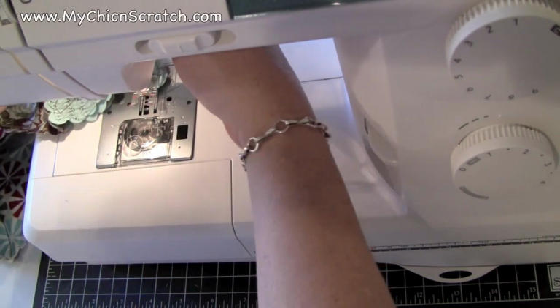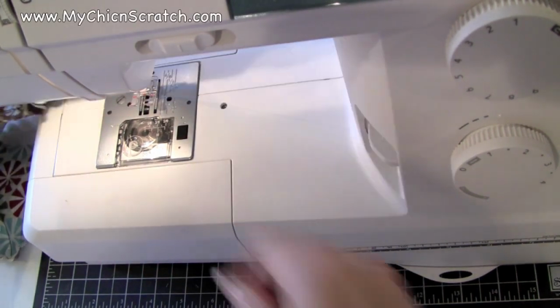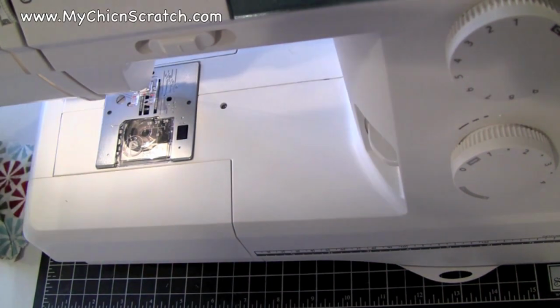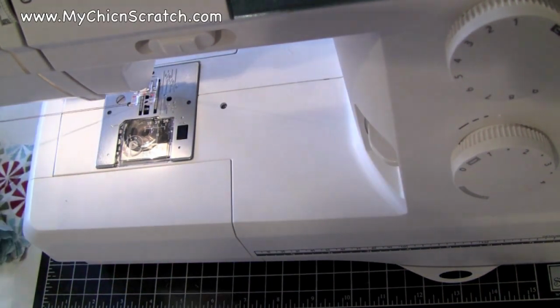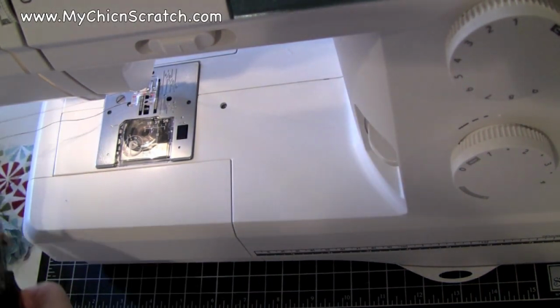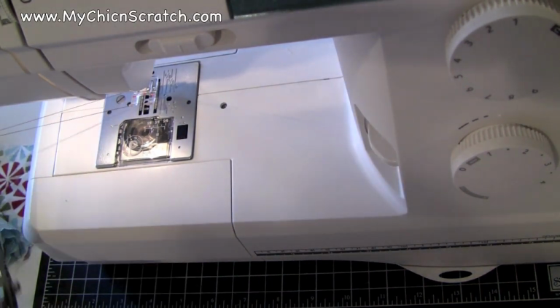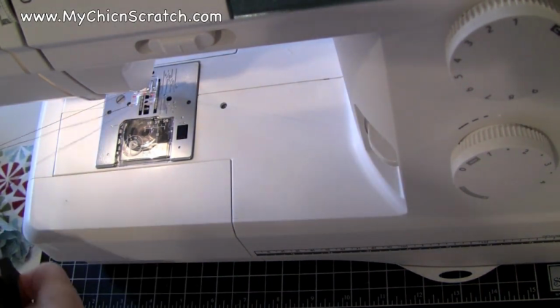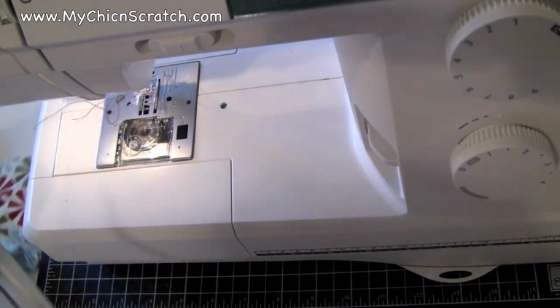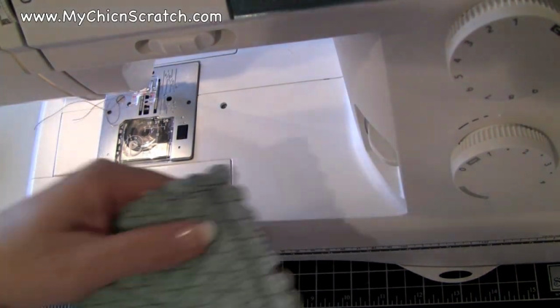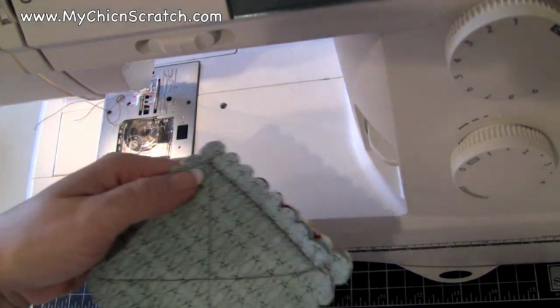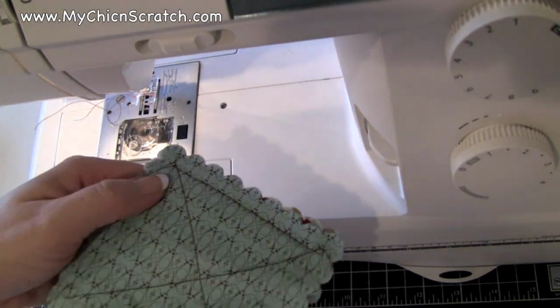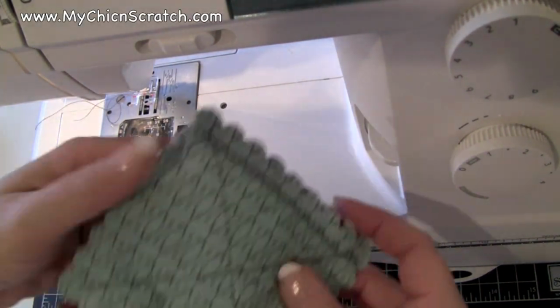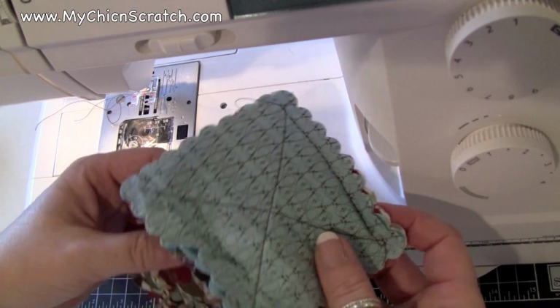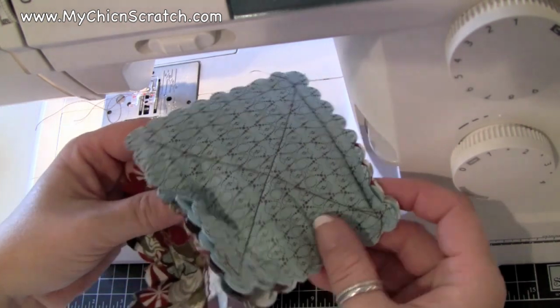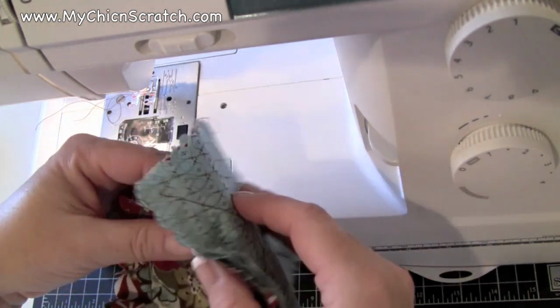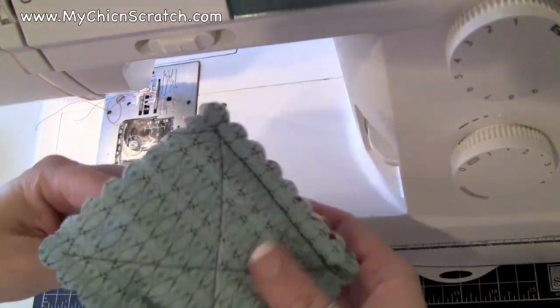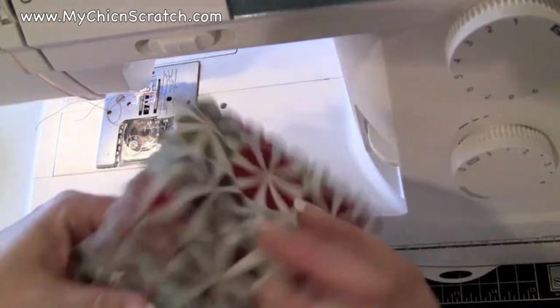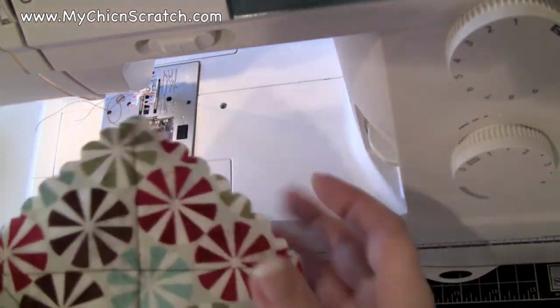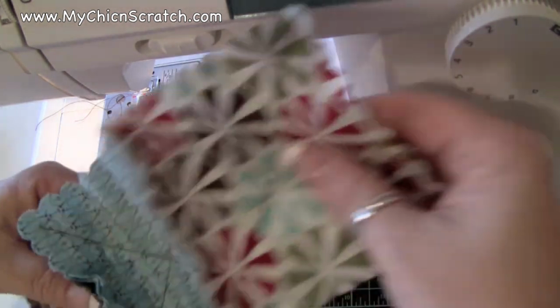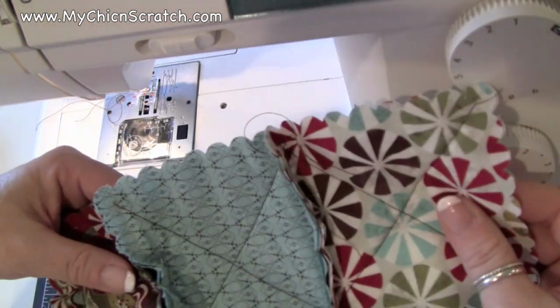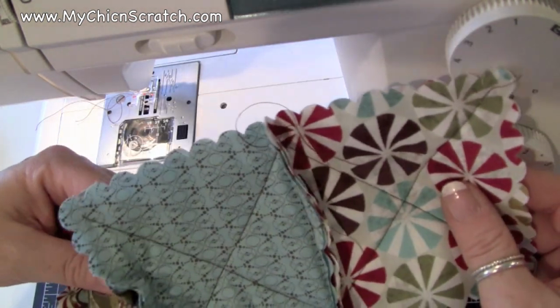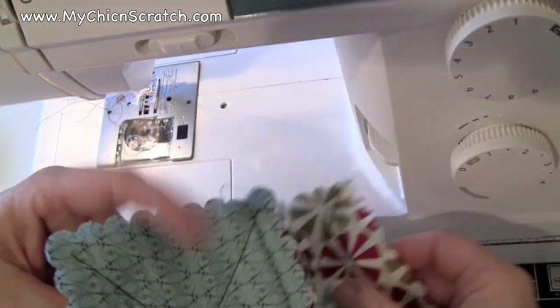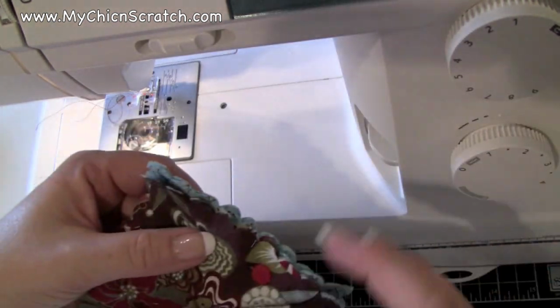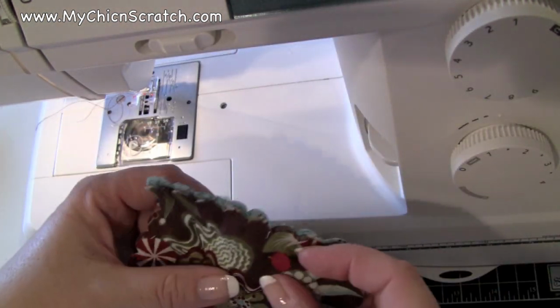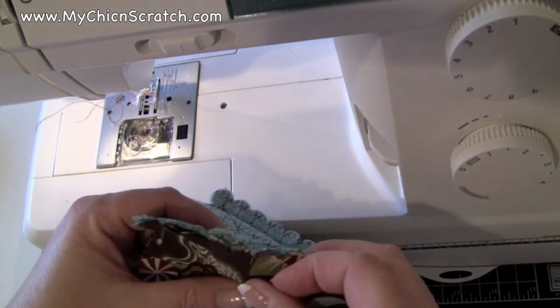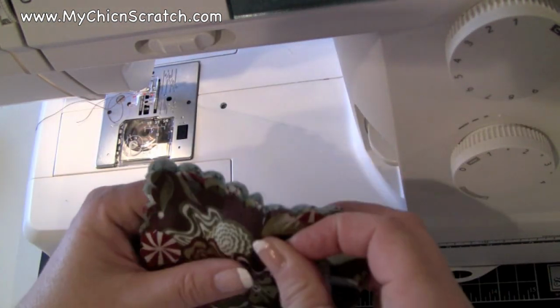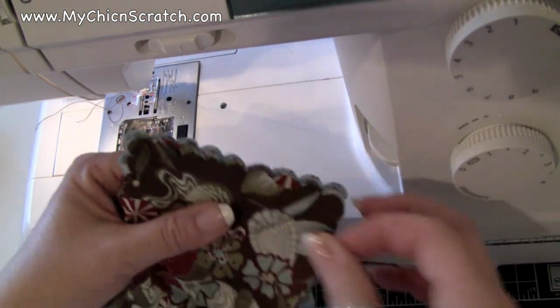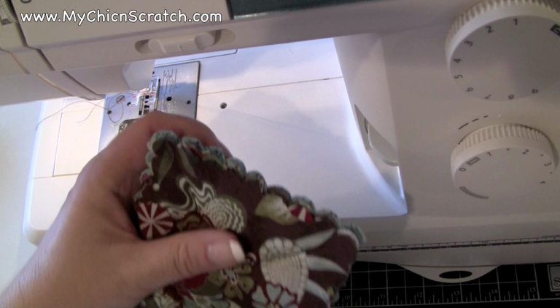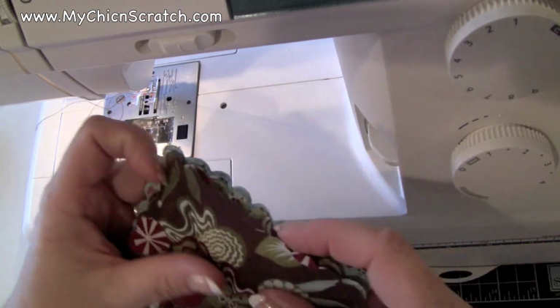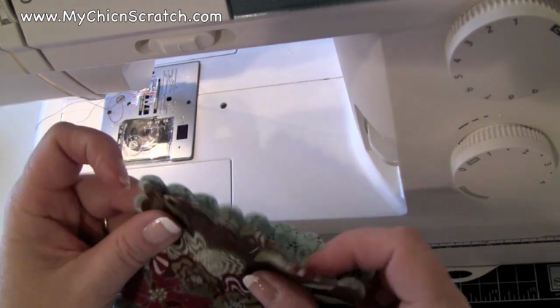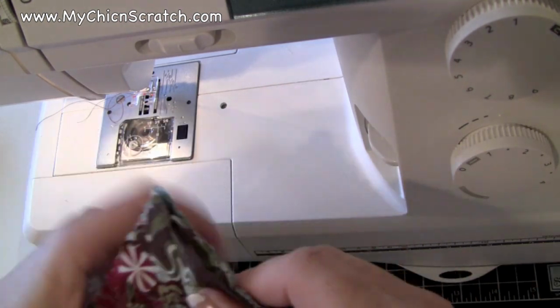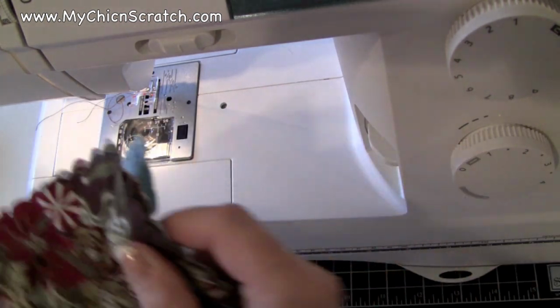So that's the first one done. I just go over, make sure I open that up, then take this pin out, and now I'm ready for the next one.